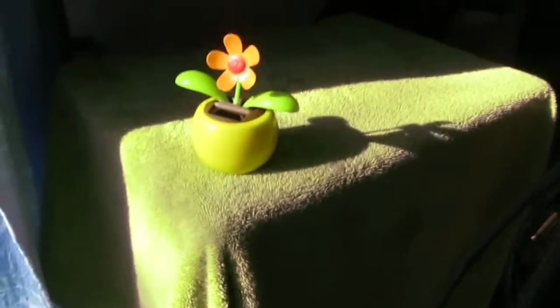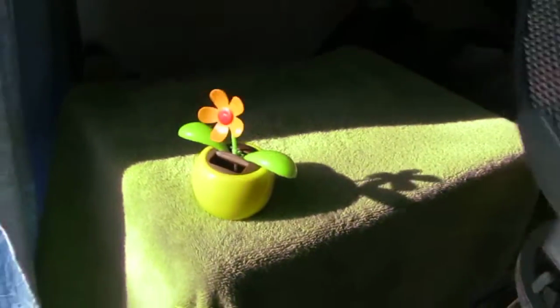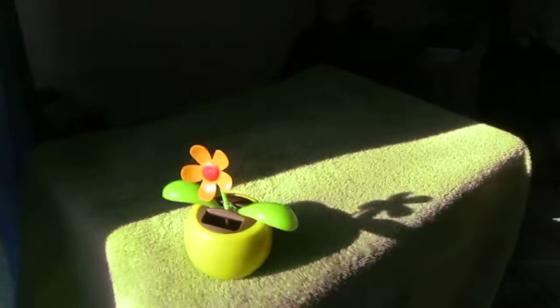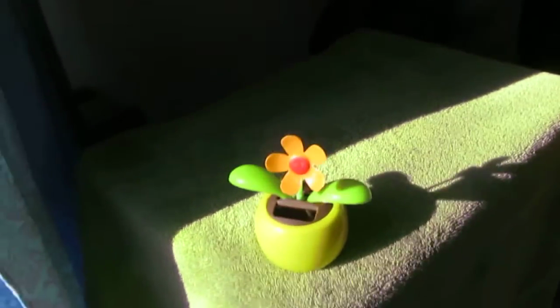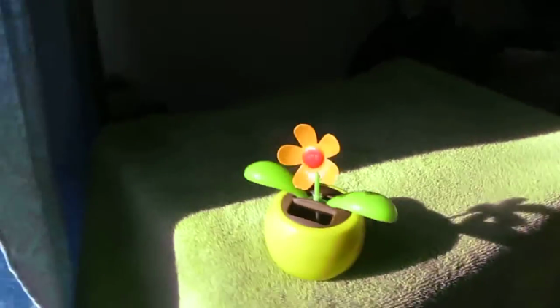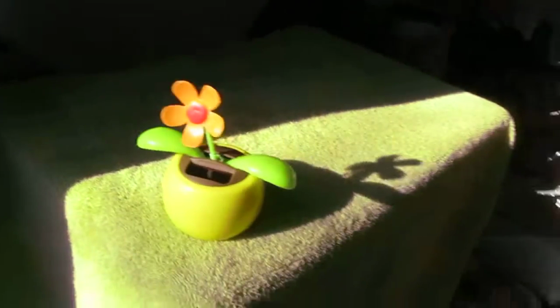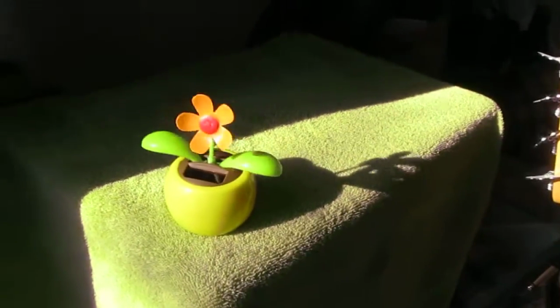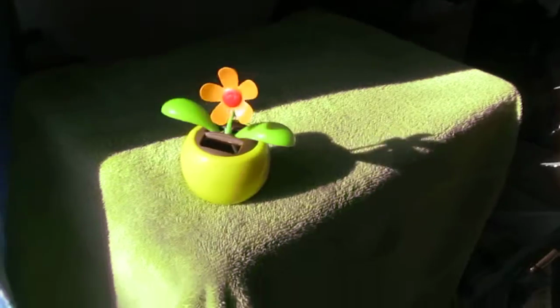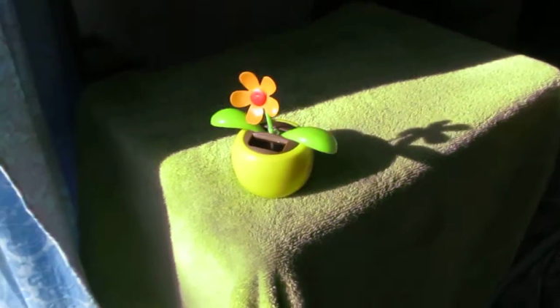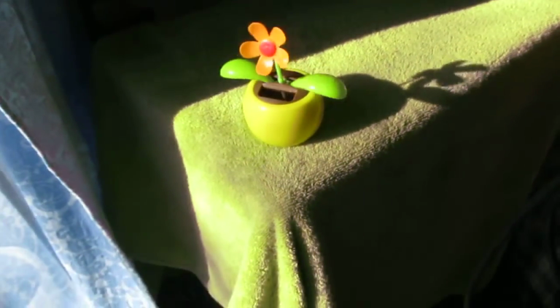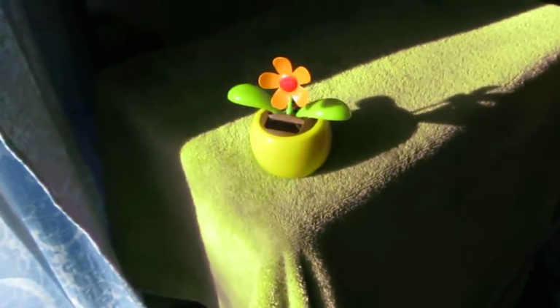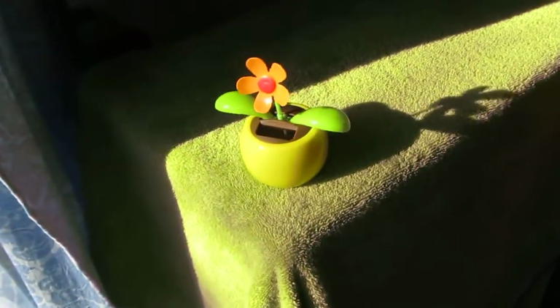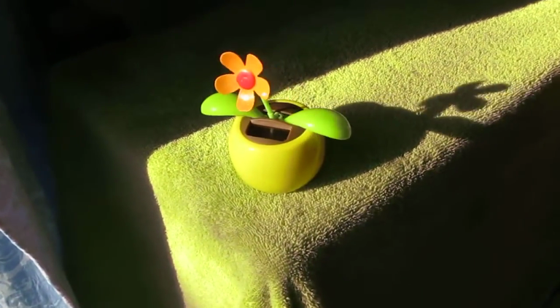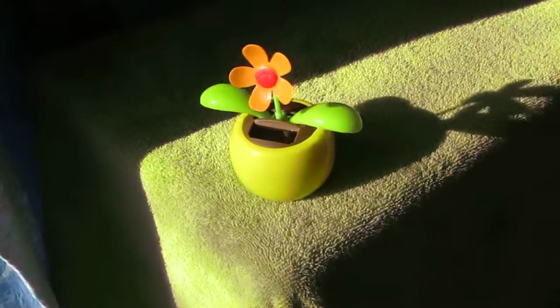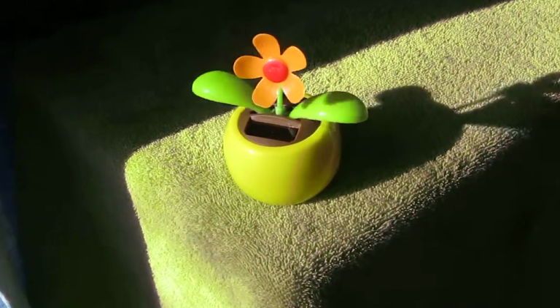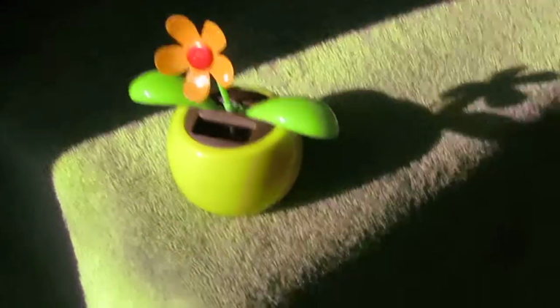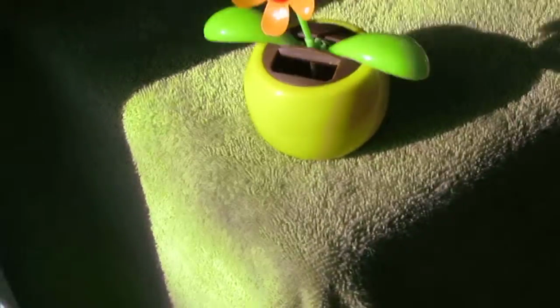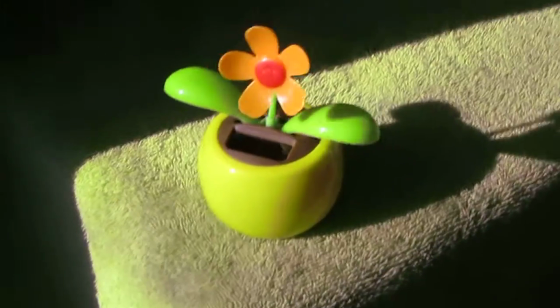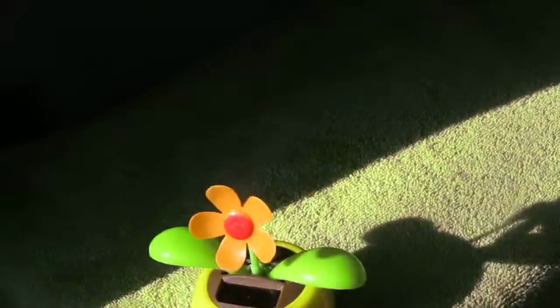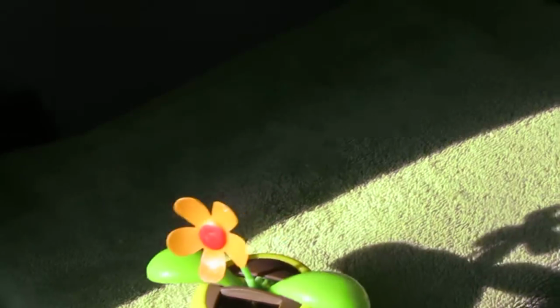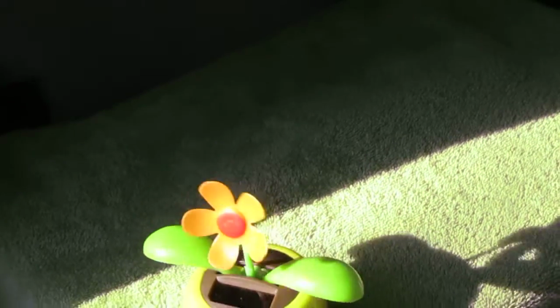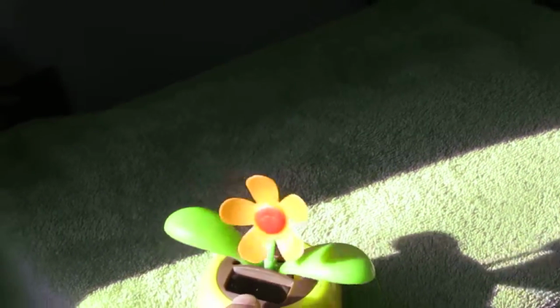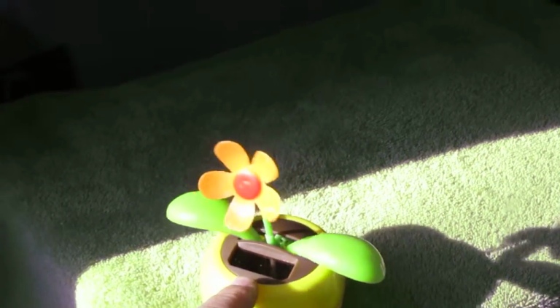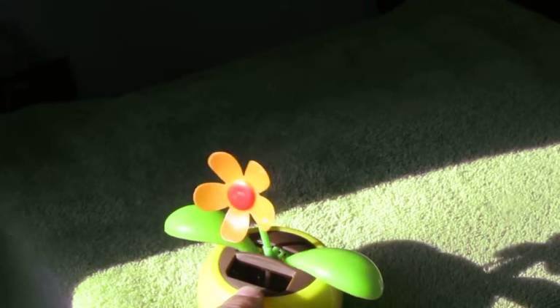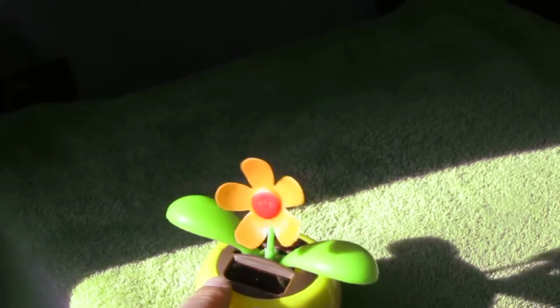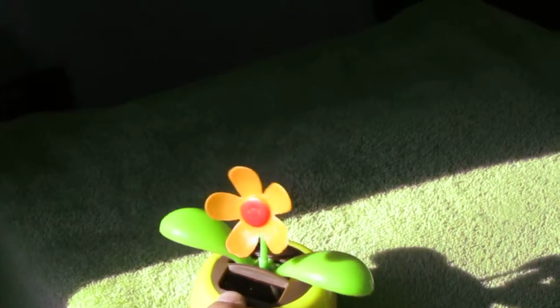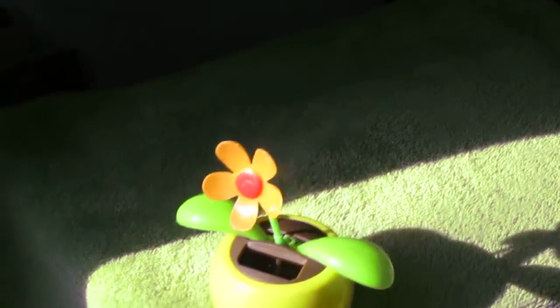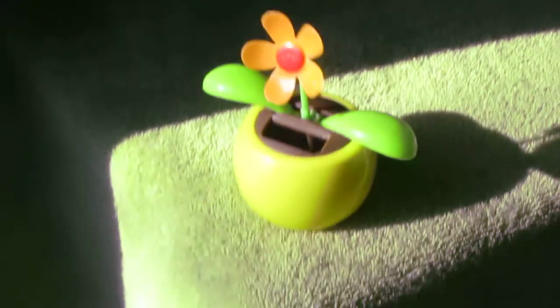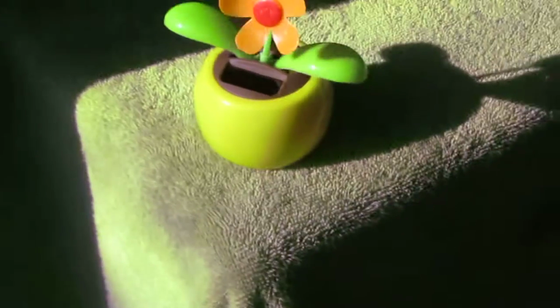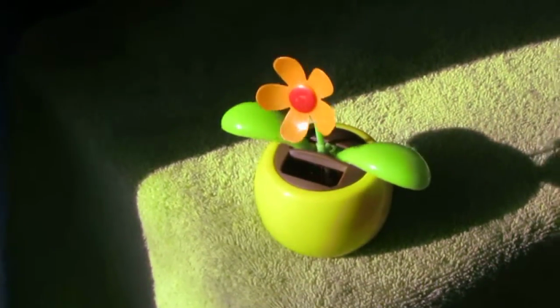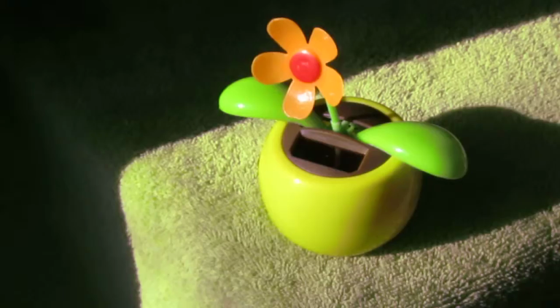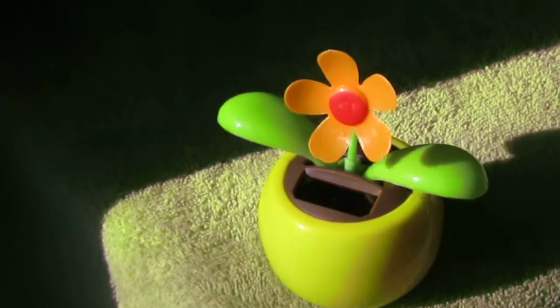And as you can see — let me zoom in — there's a solar panel right there. And when the sun beats on that puppy, that plant gets going.